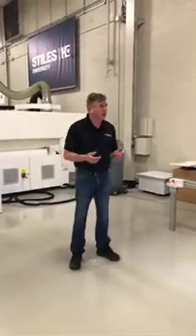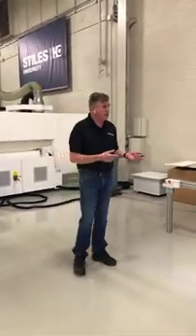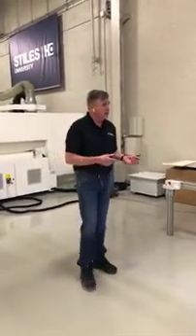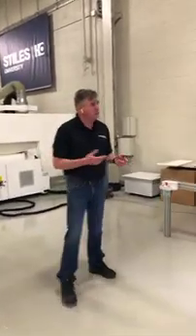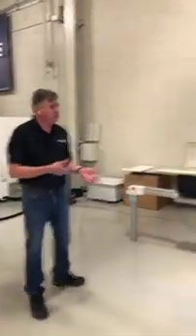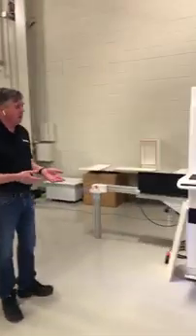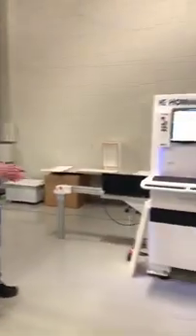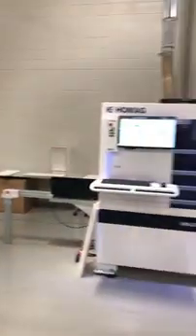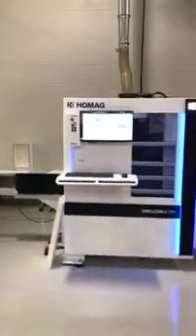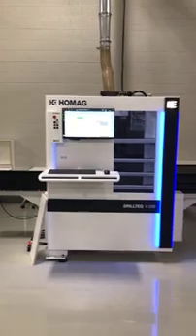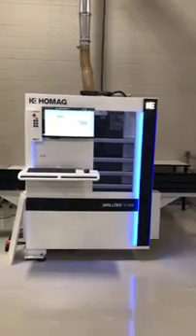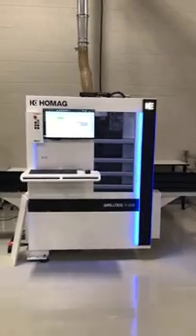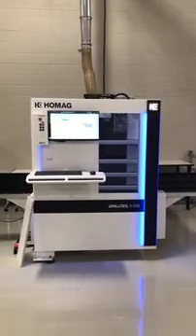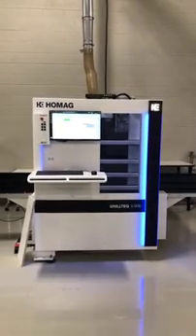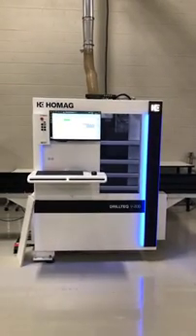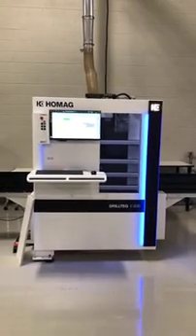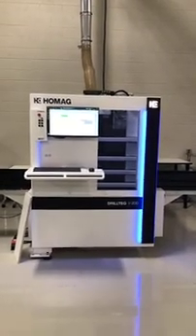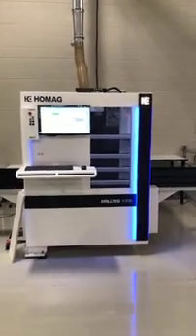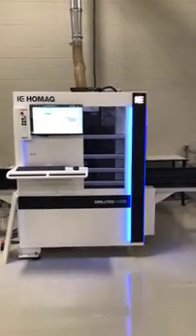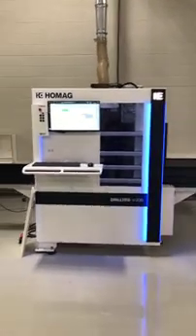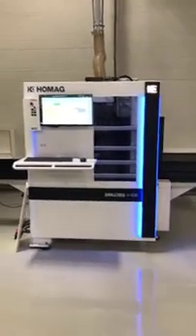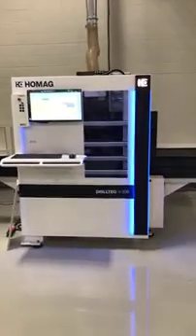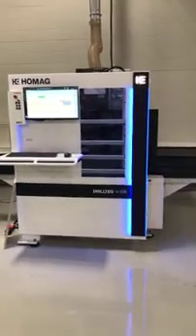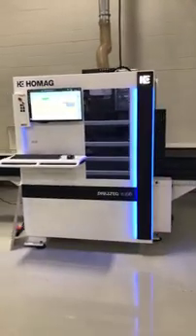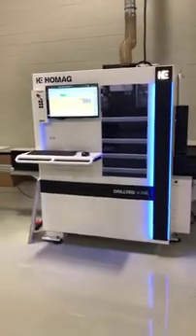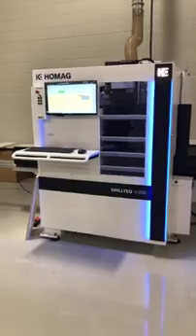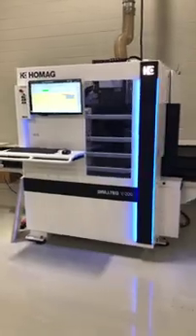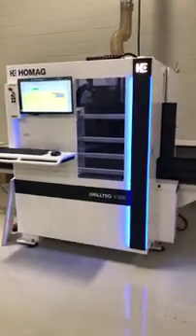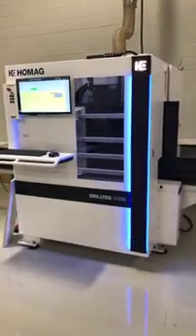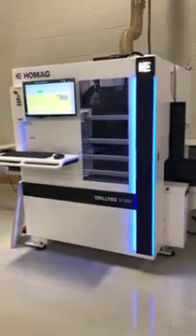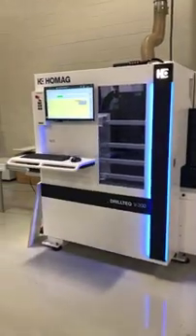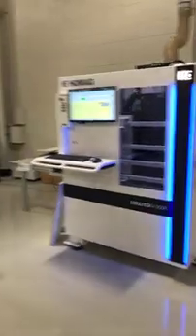Today I'm going to use my Drilltech V200 — it's a vertical drilling machine. I'm going to use it without vacuum at all to move my part through using a clamp.